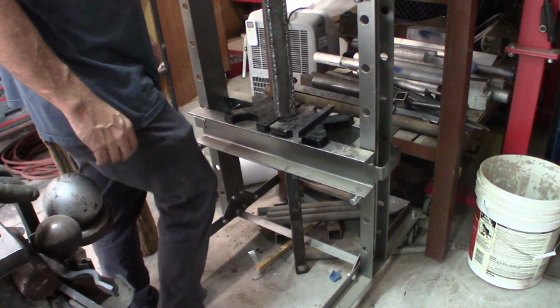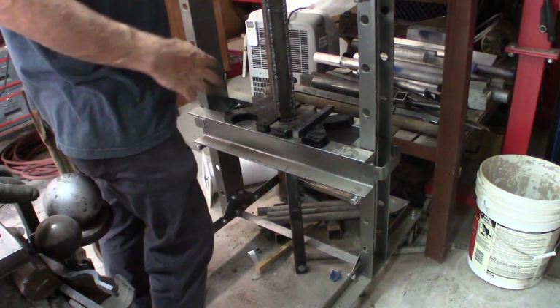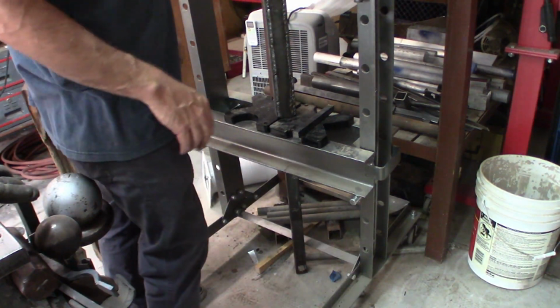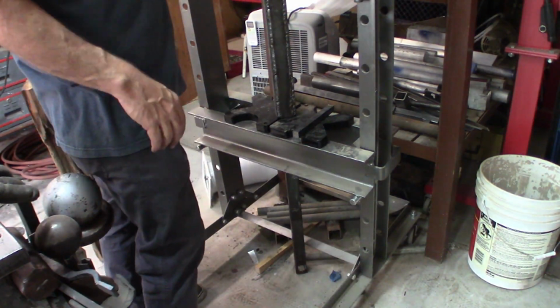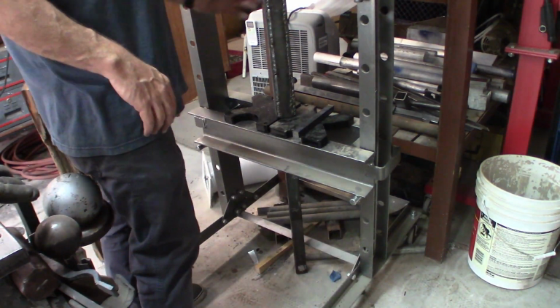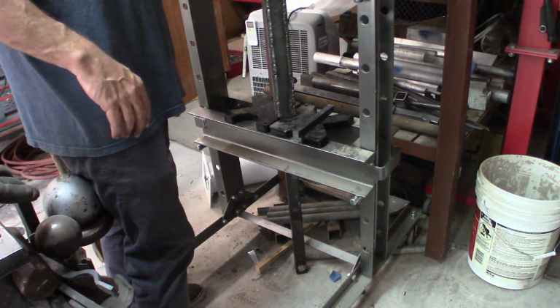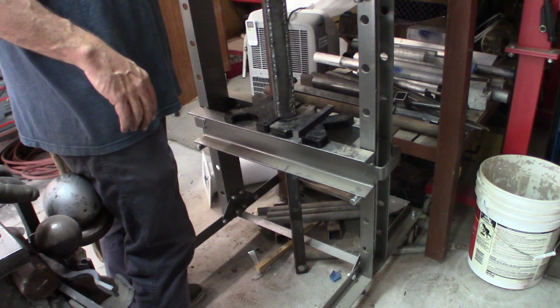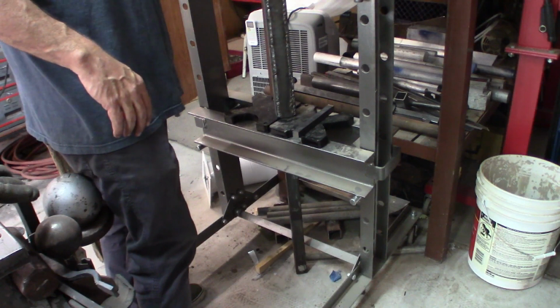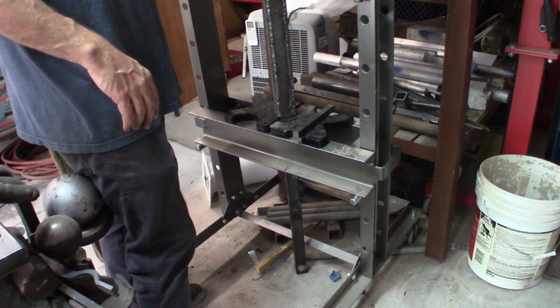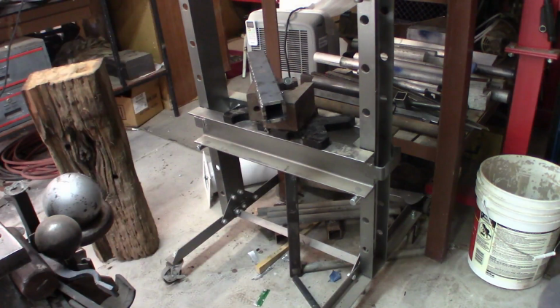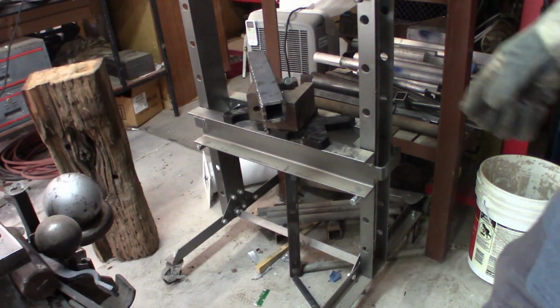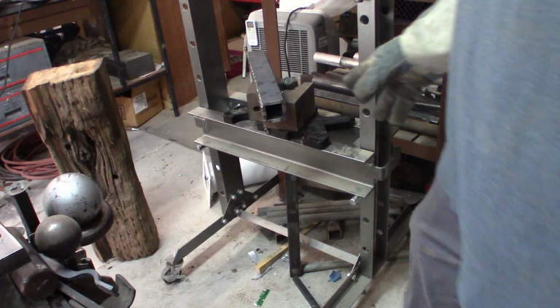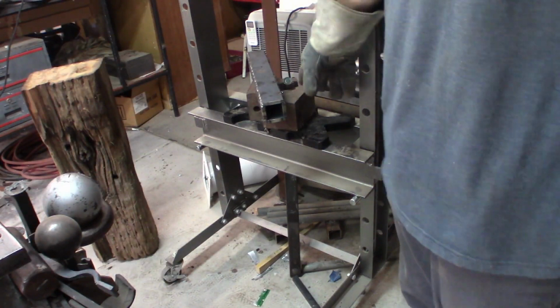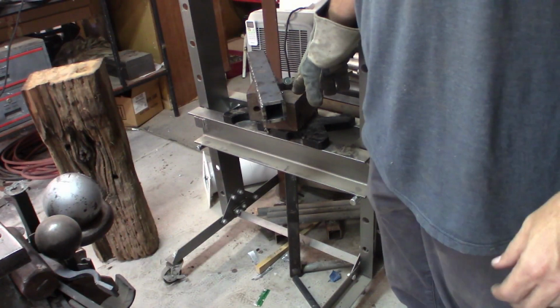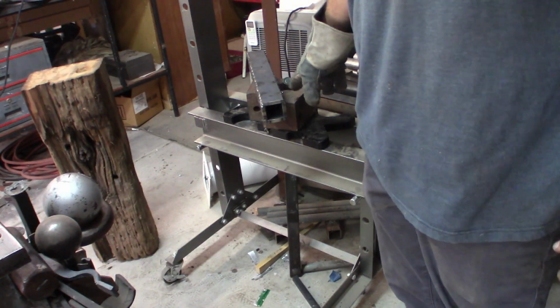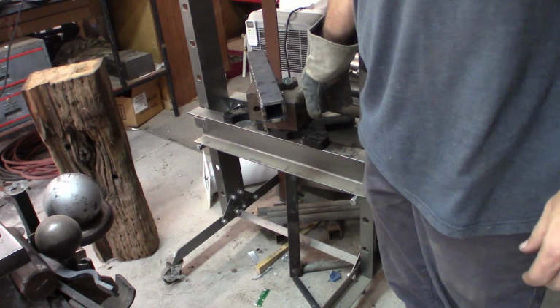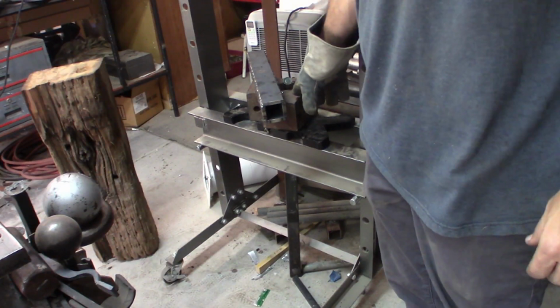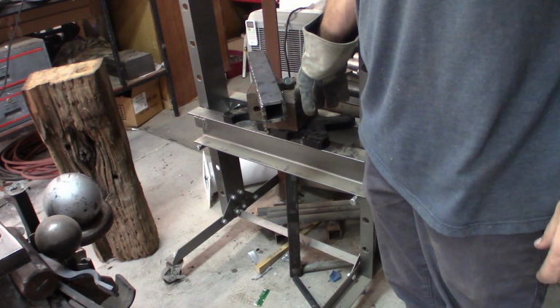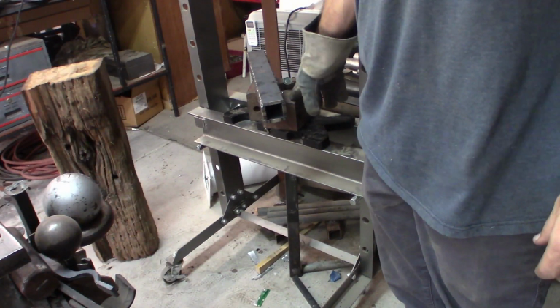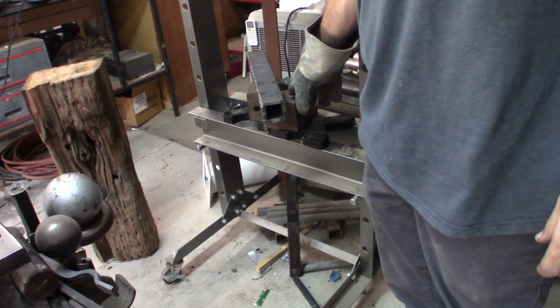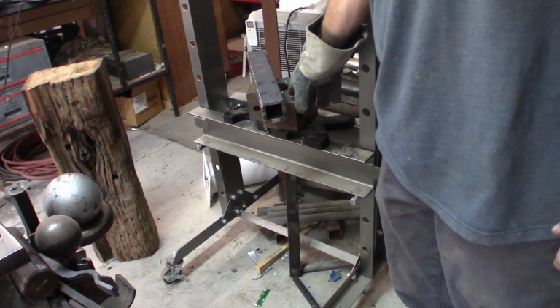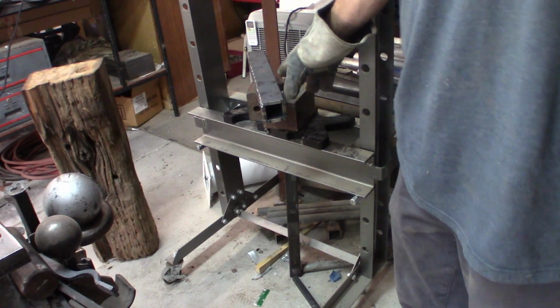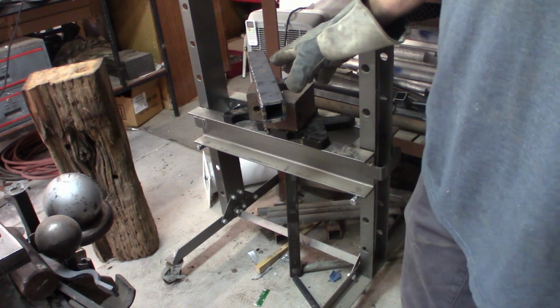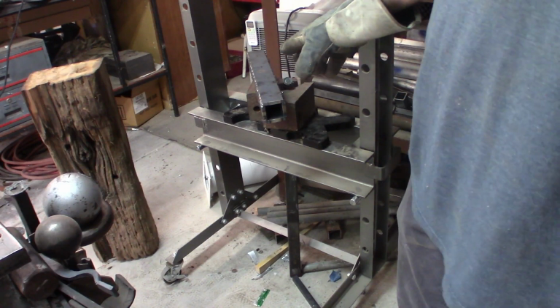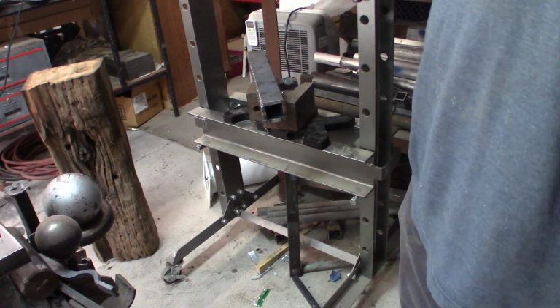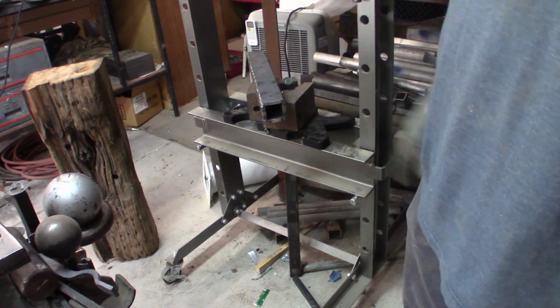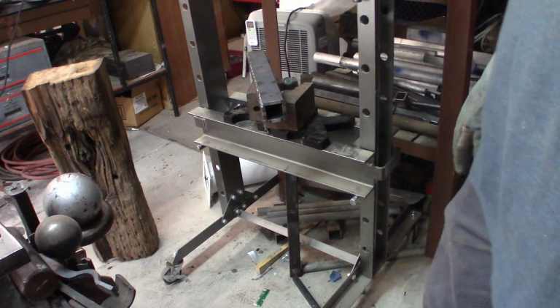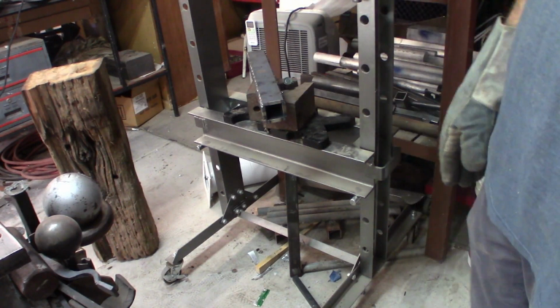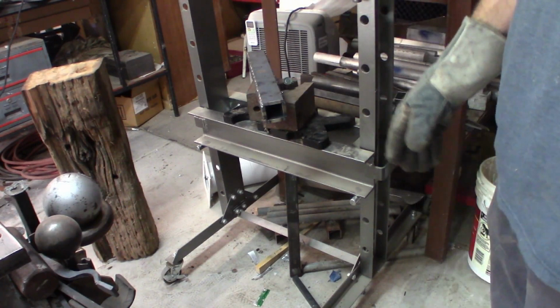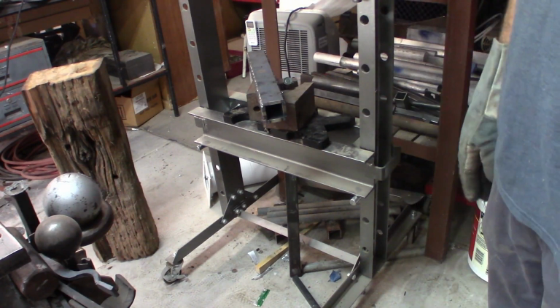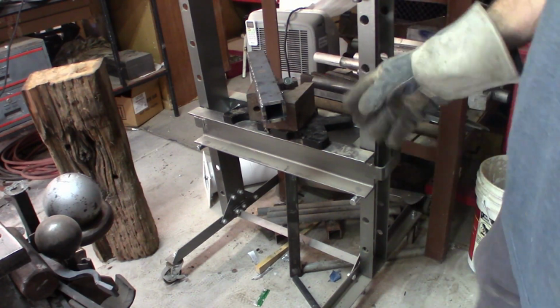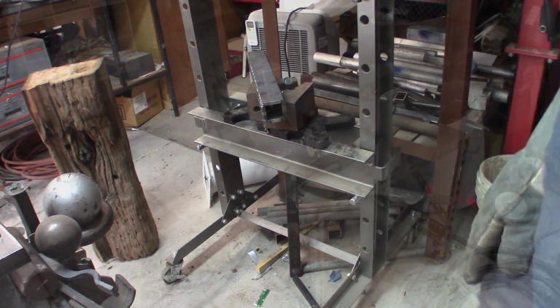I'm pretty sure it's going to come out the rest of the way fairly easily. I was setting up for one last push — I was putting this old broken main bearing up here and it actually just fell out. So we were close enough.